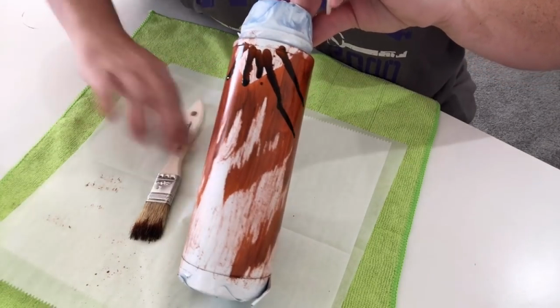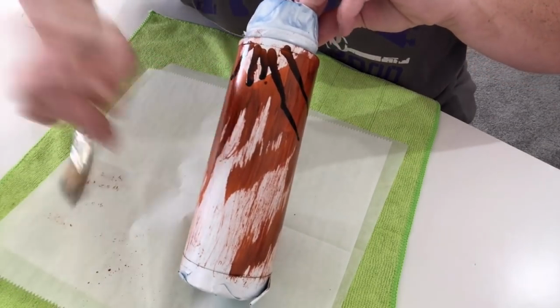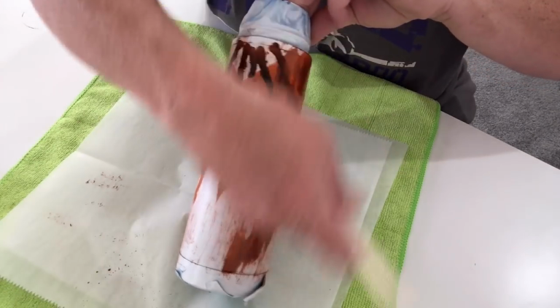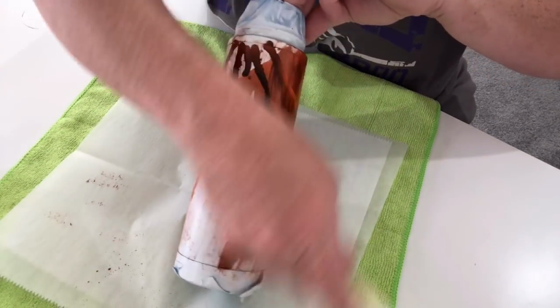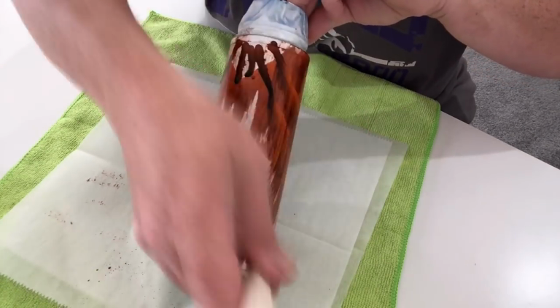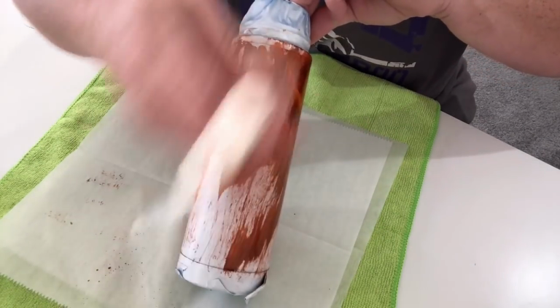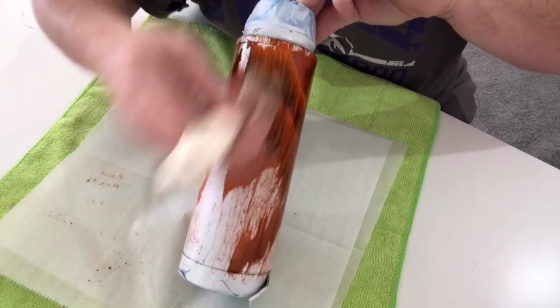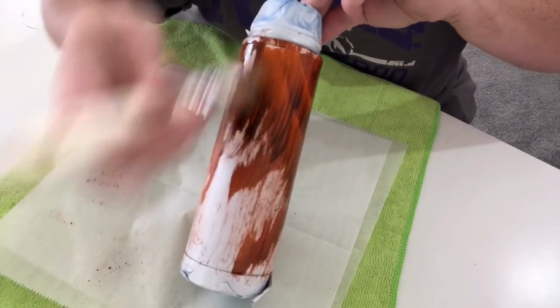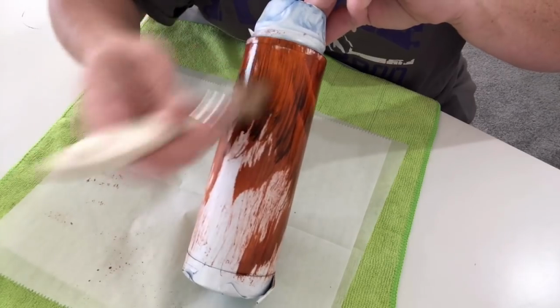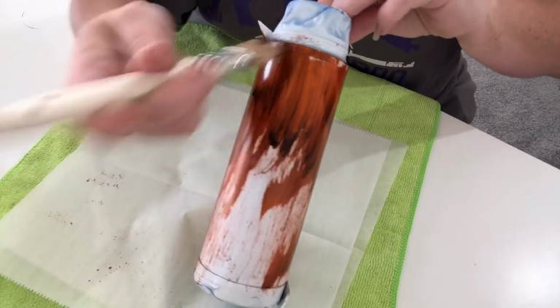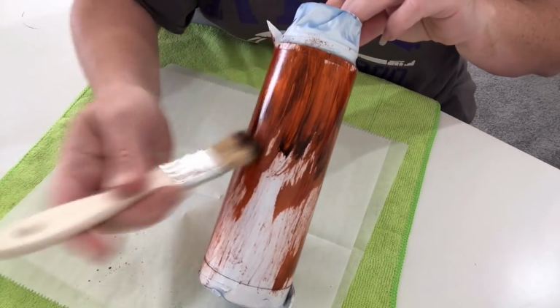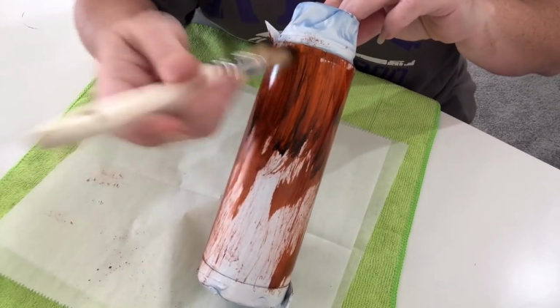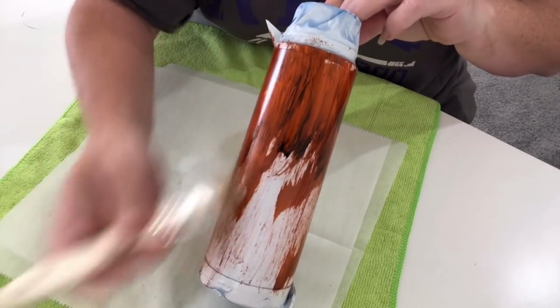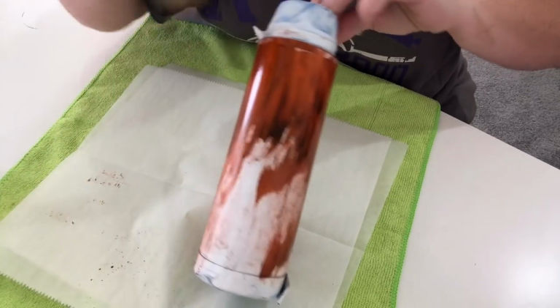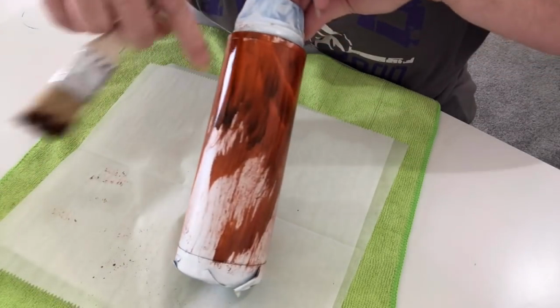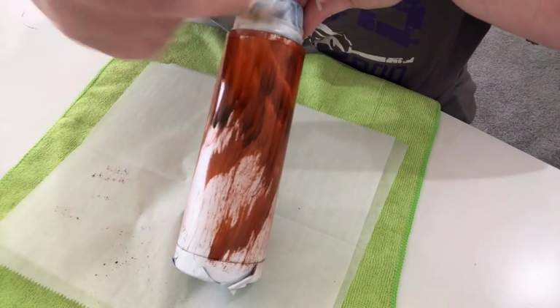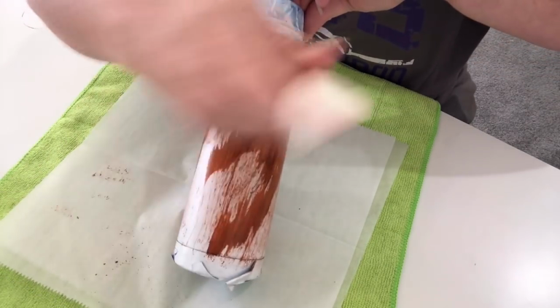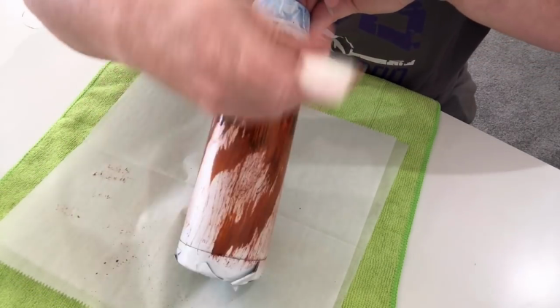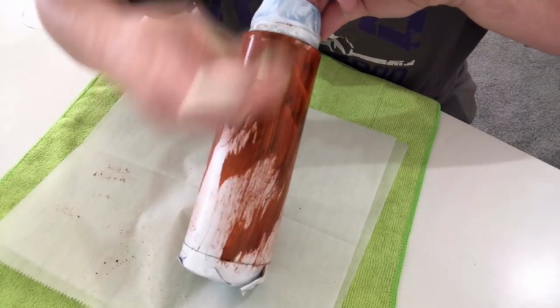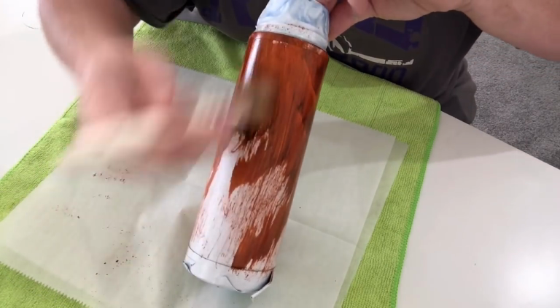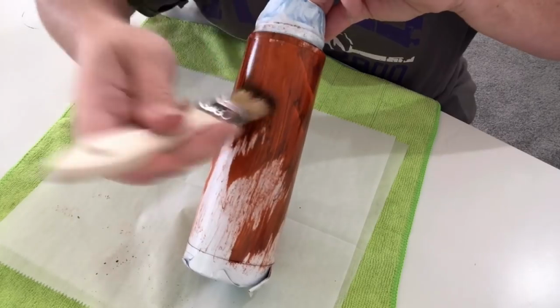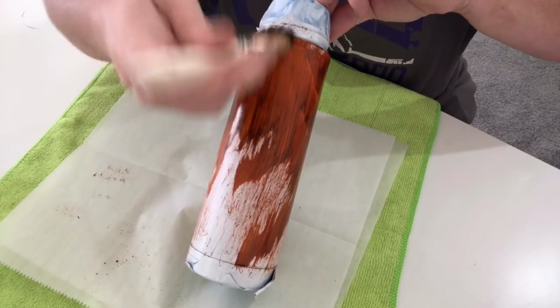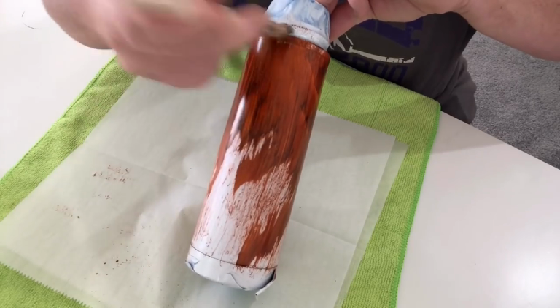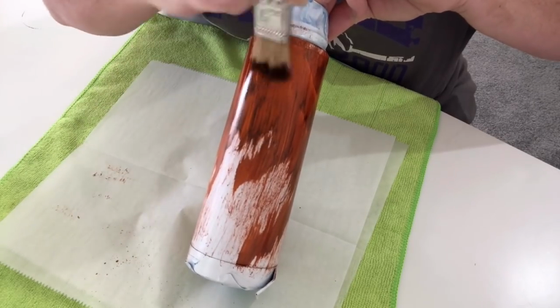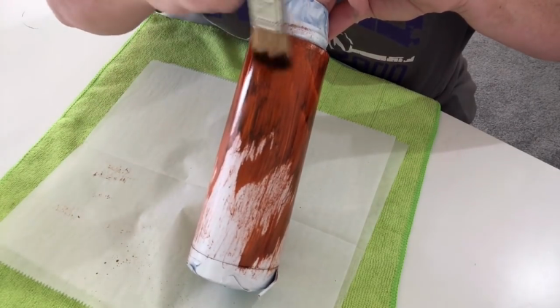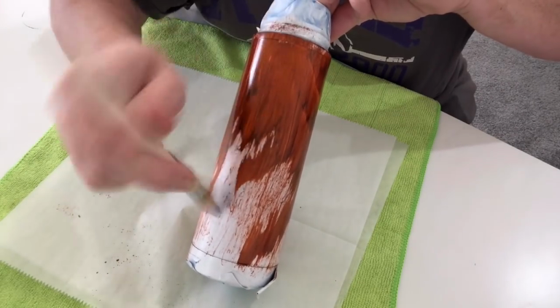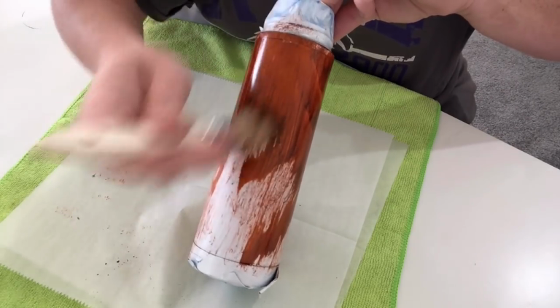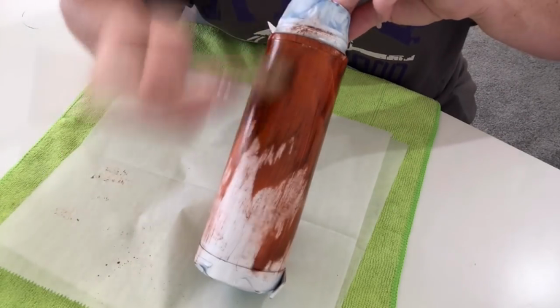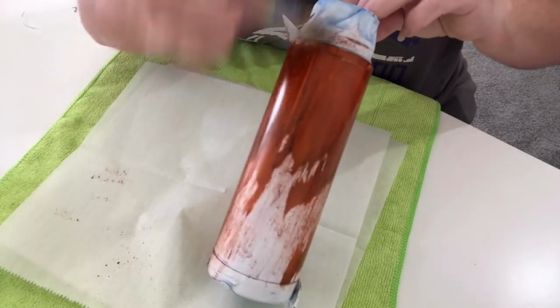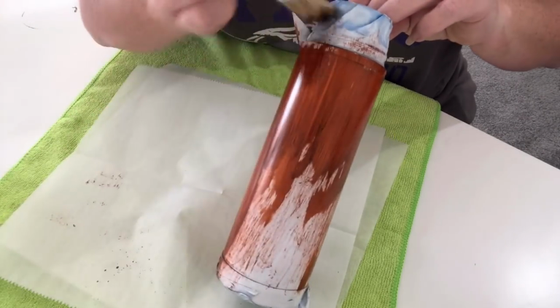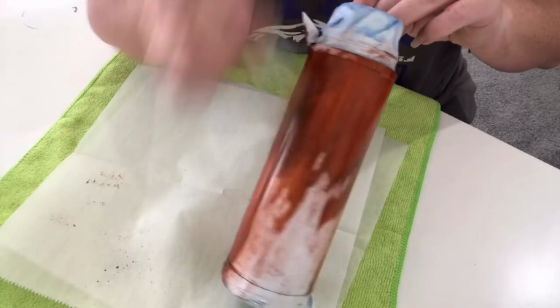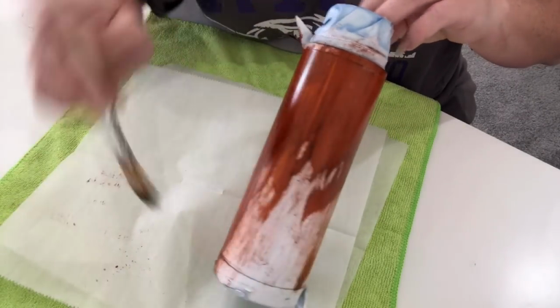These ones that run — don't worry about them too much, but try to get them kind of quickly, otherwise they will leave little trail lines. But it's not a big deal if you don't catch it, because it will blend in.